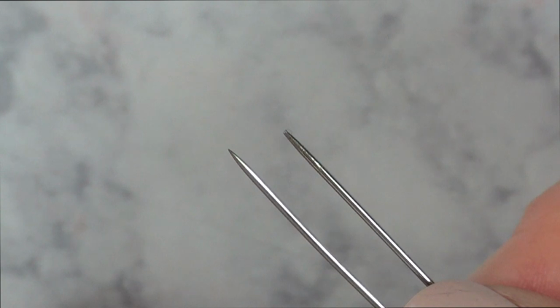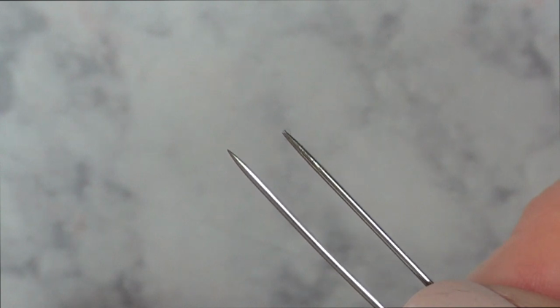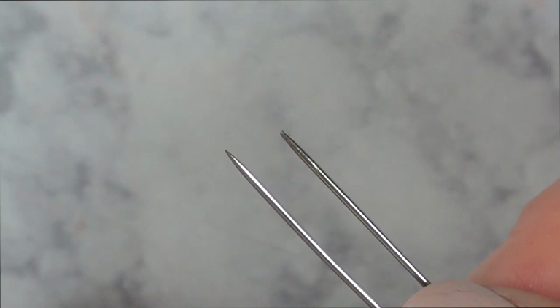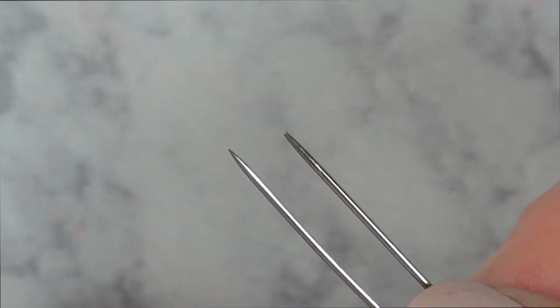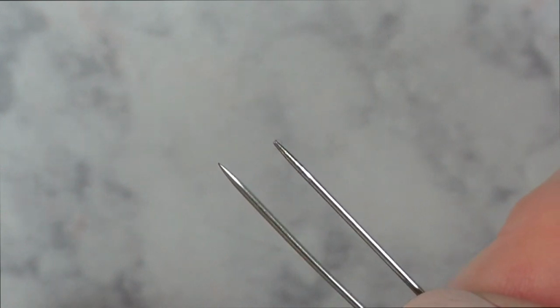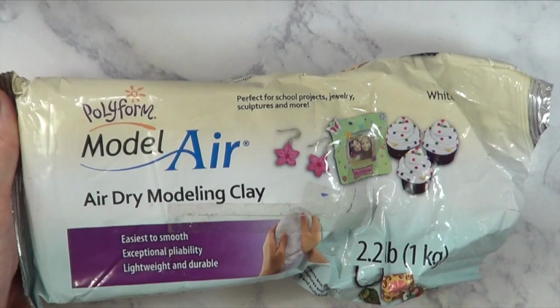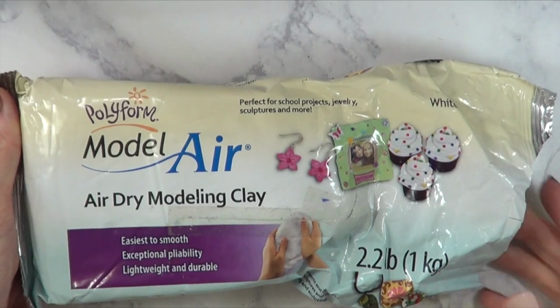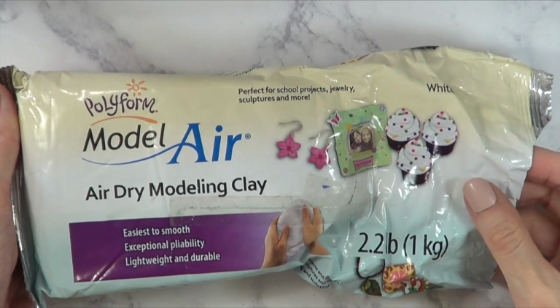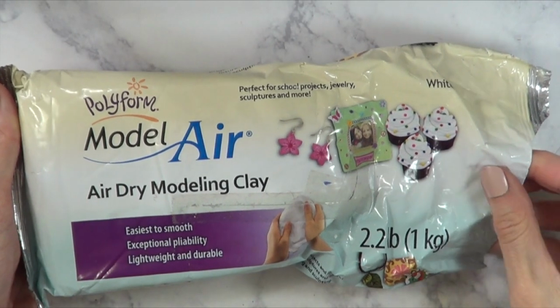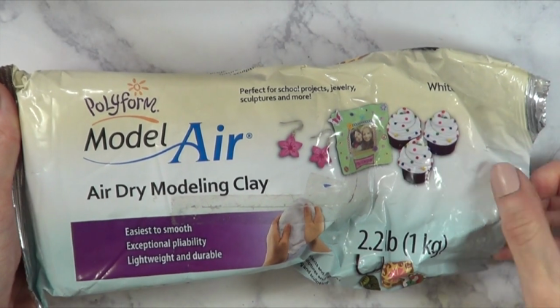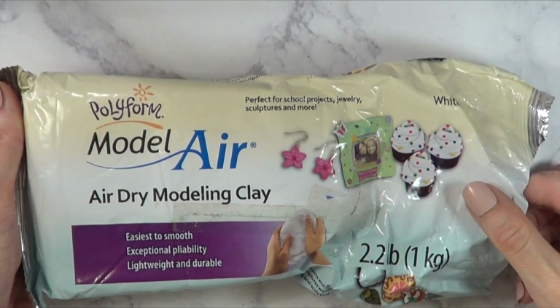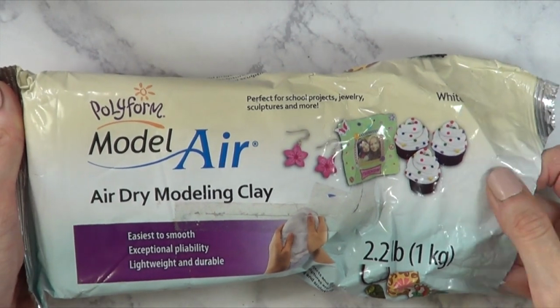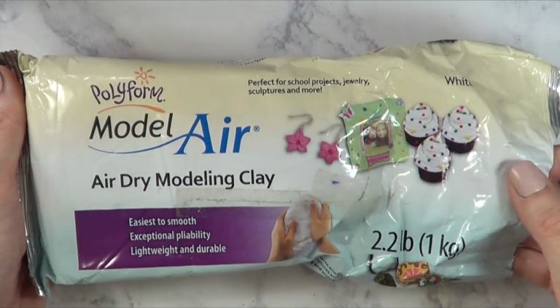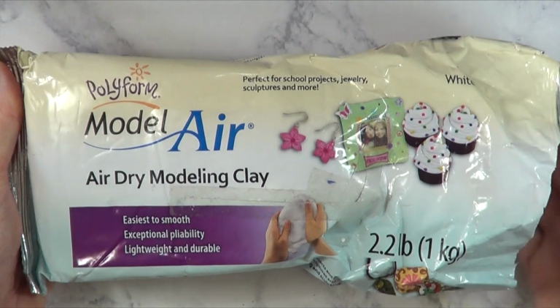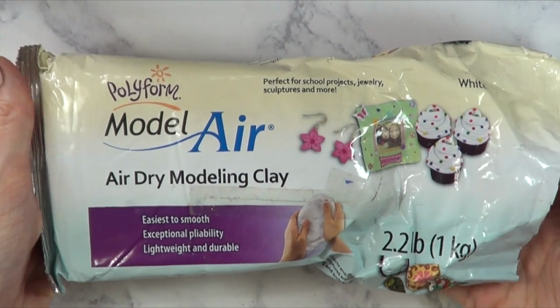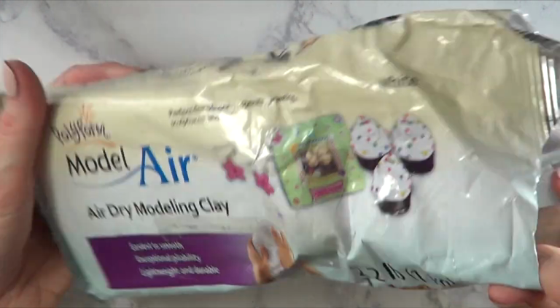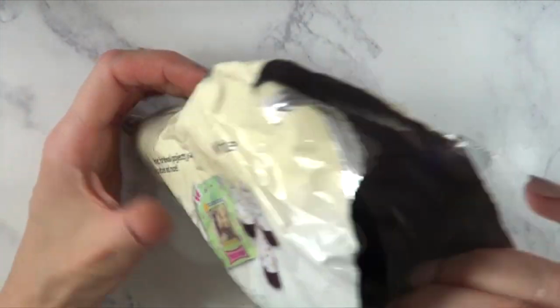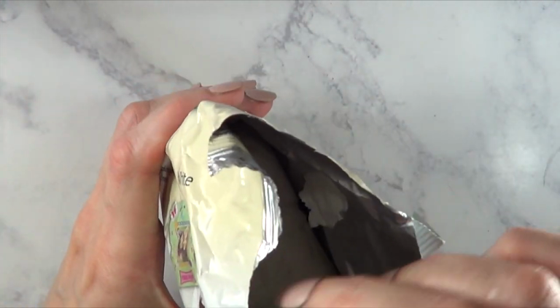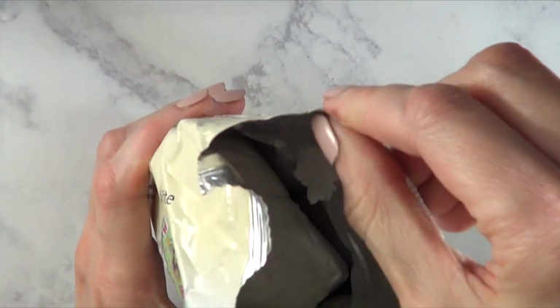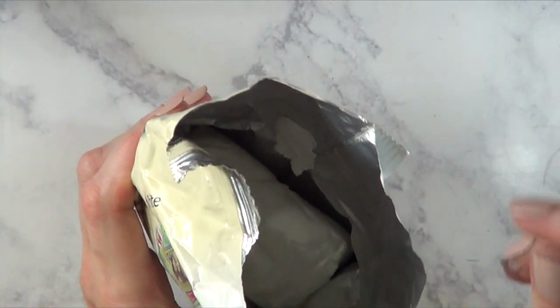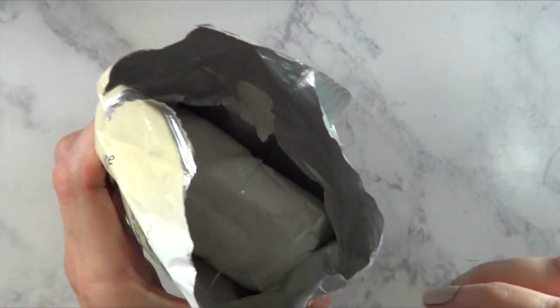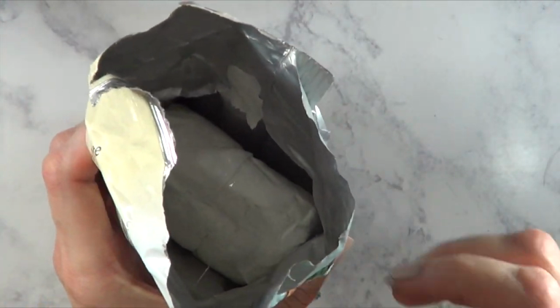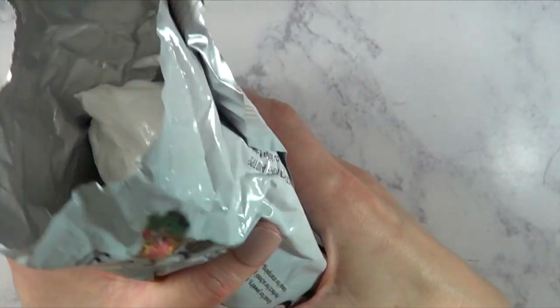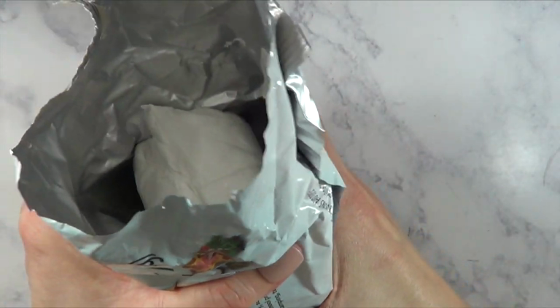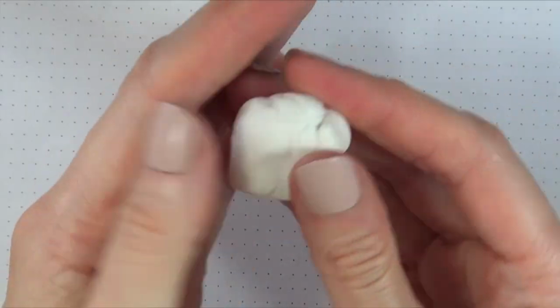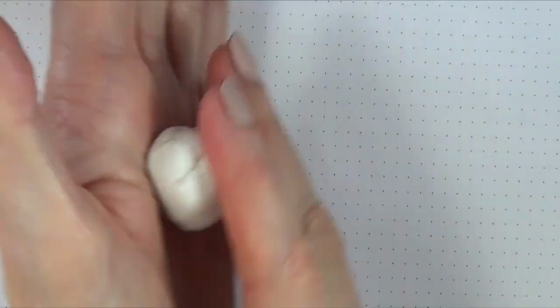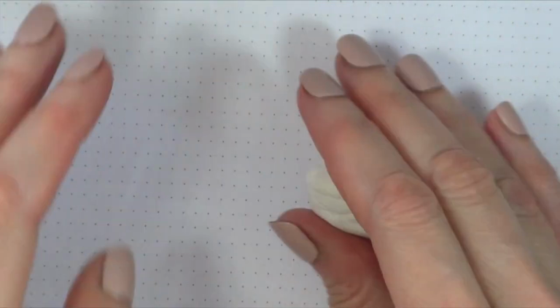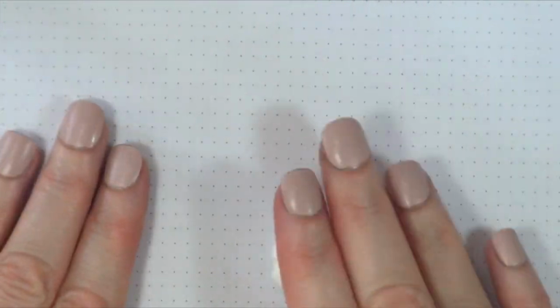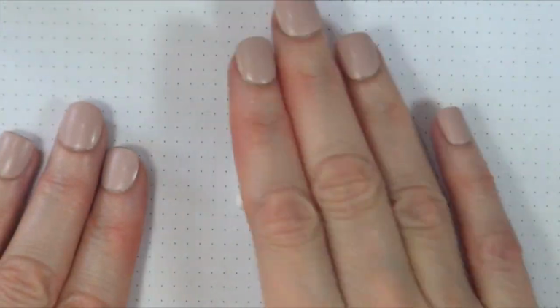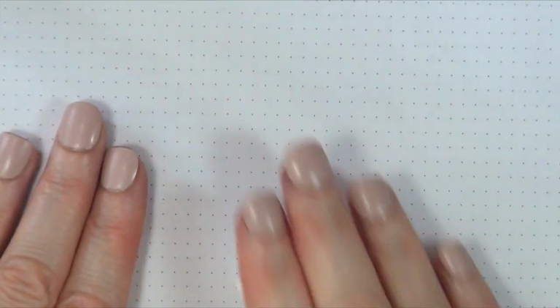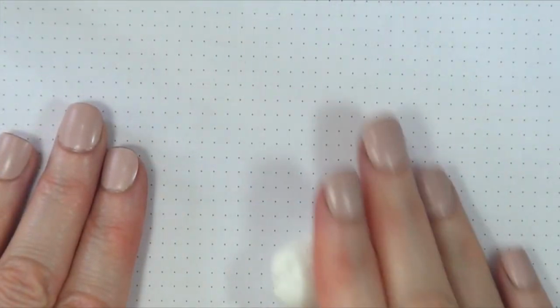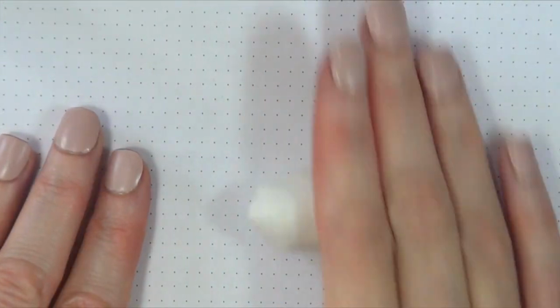As you can see, it's a lot less pointy. I'm going to be using some Erdra clay — this is the one that I used. I bought it at Walmart; it's super easy to find. But just in case you can't find it near you, I'm going to link below places where you can buy this online.